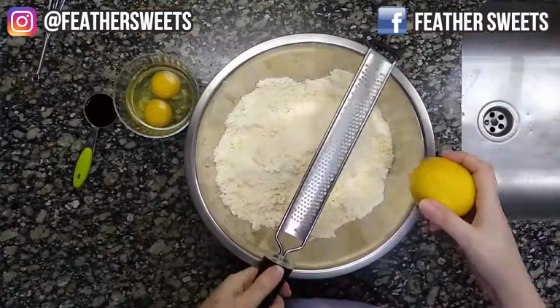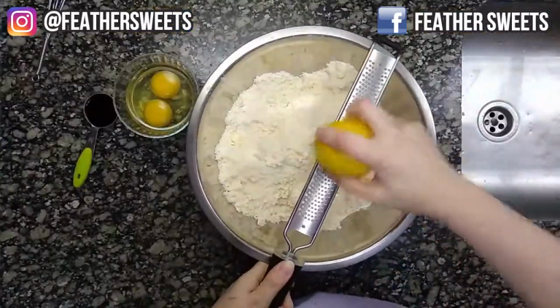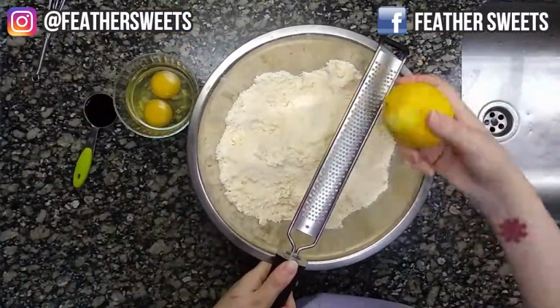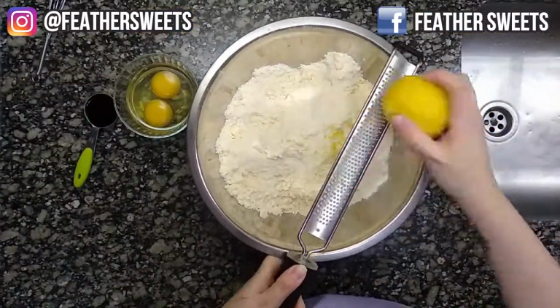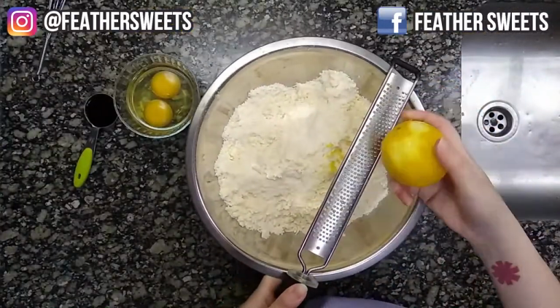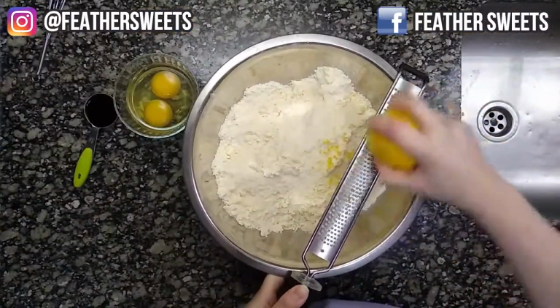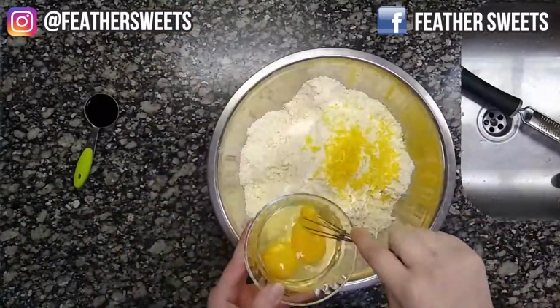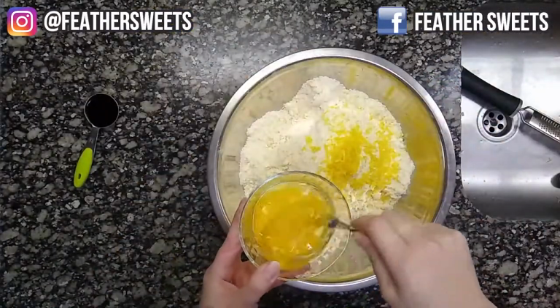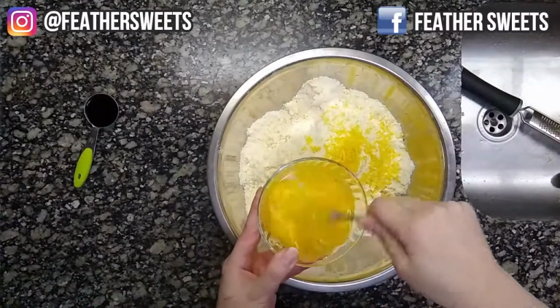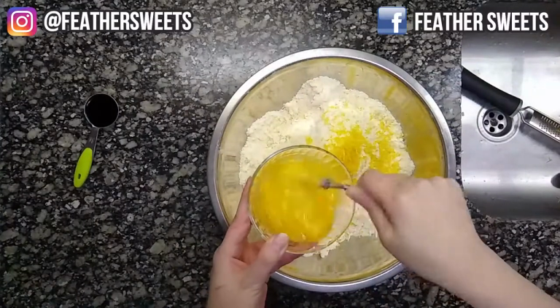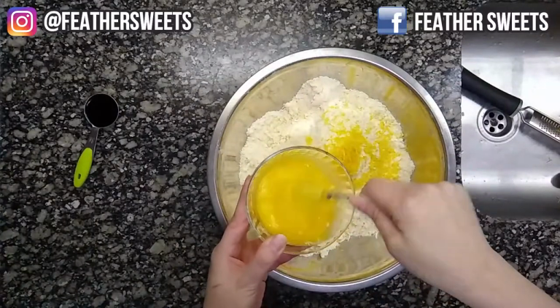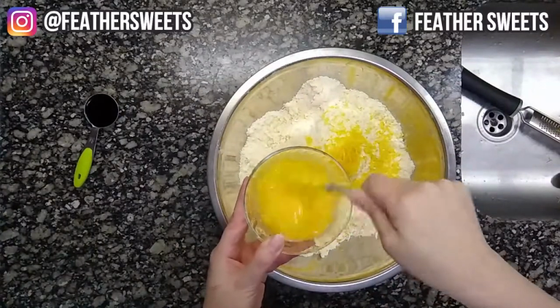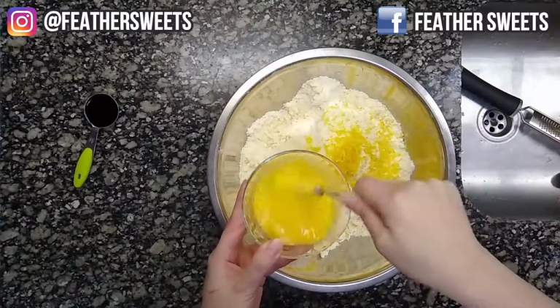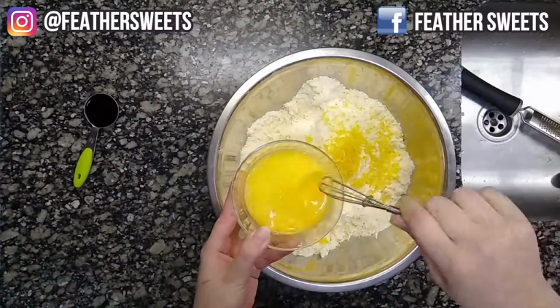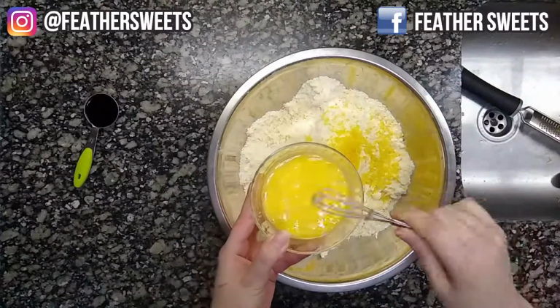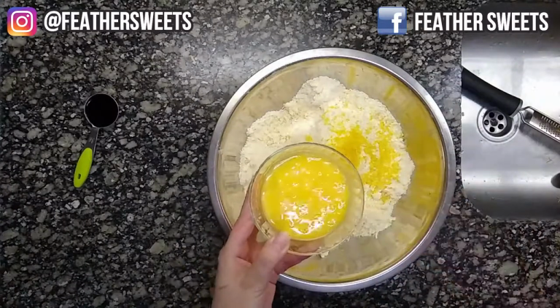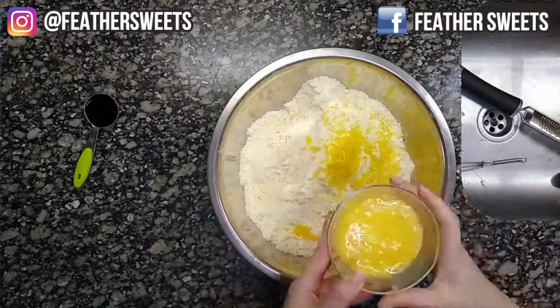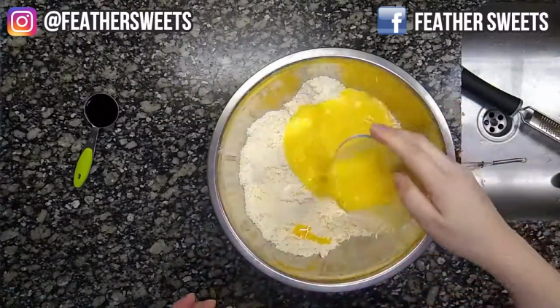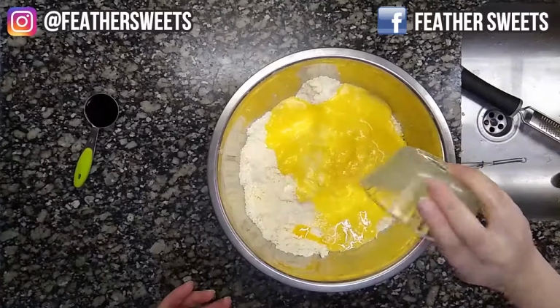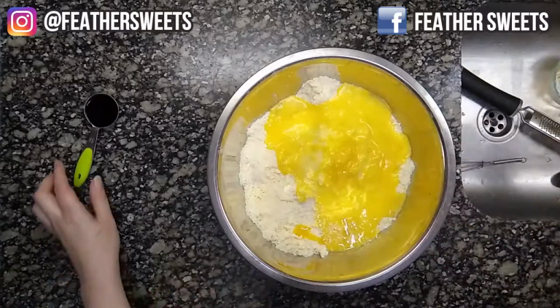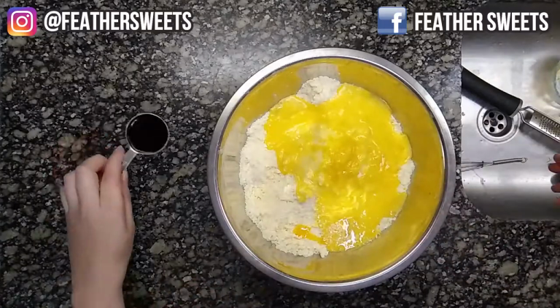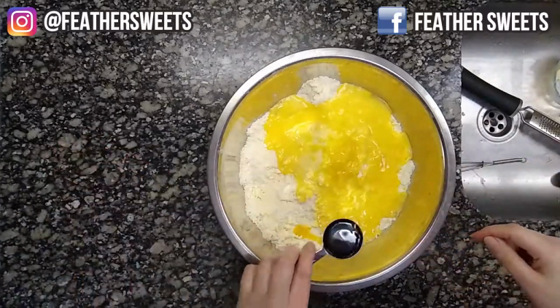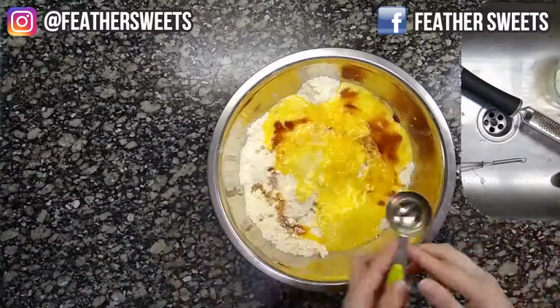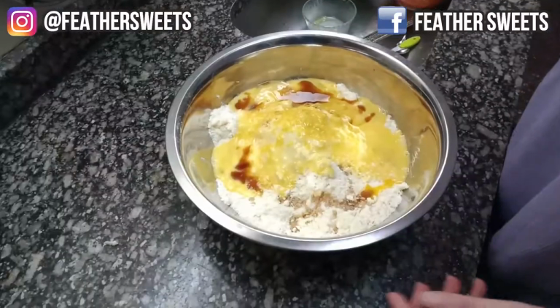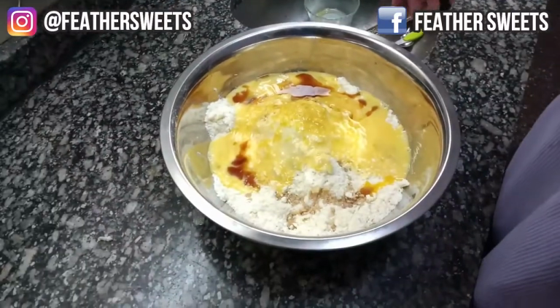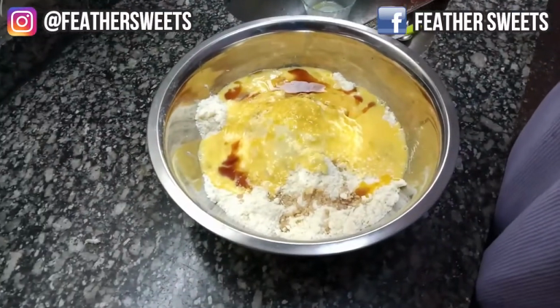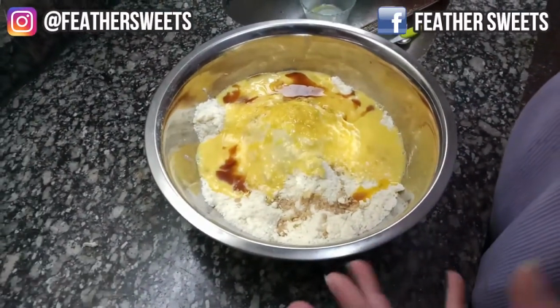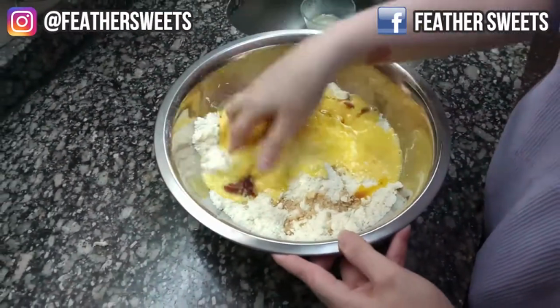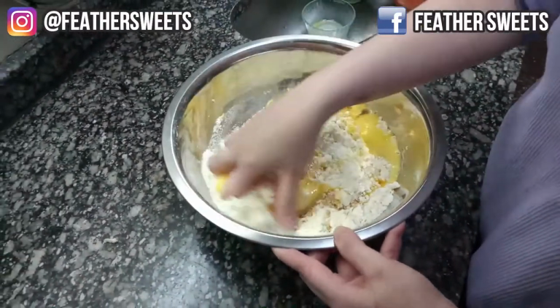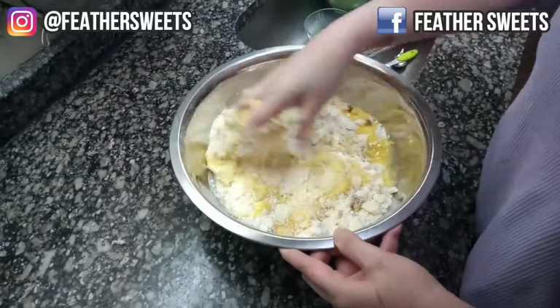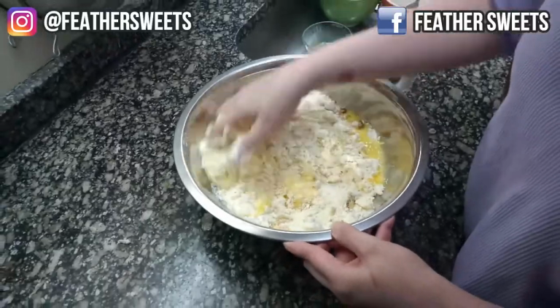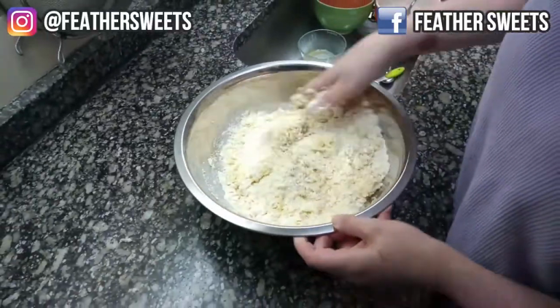Add the lemon zest, whisk the eggs a little bit and add them to the mix, and finally add the vanilla essence. Gently with our hands, we begin to form the dough bun.